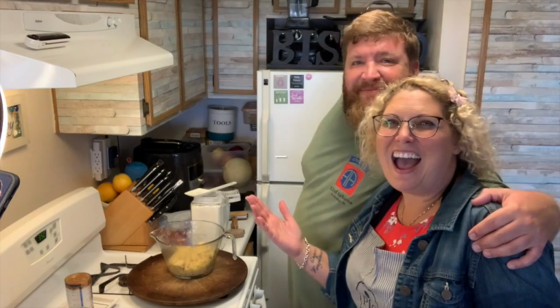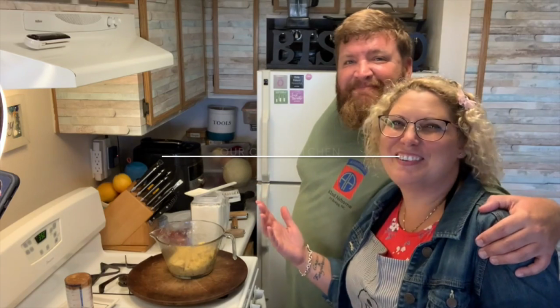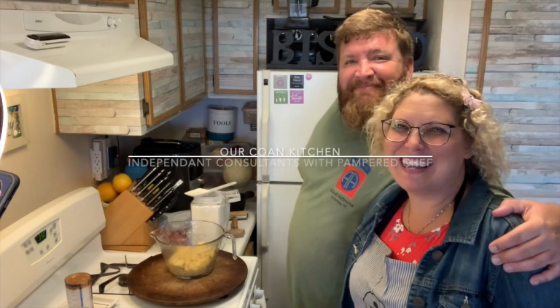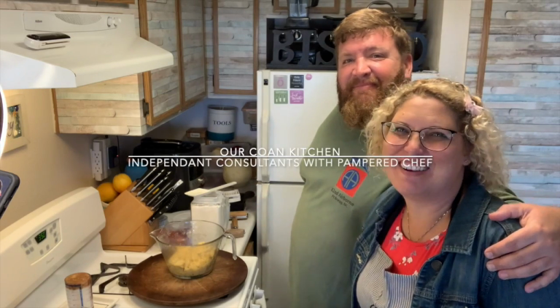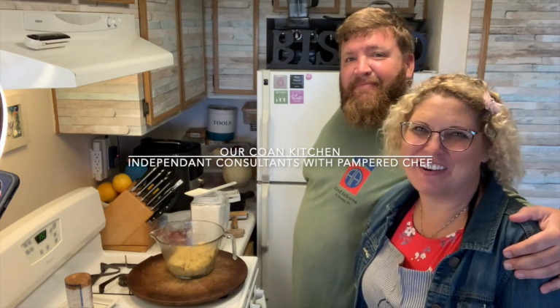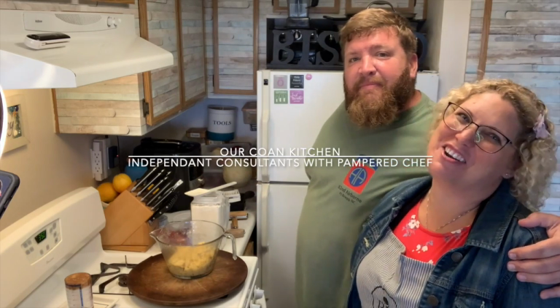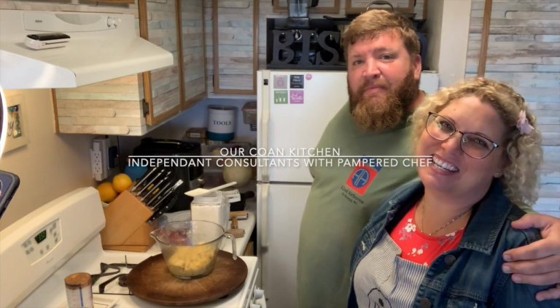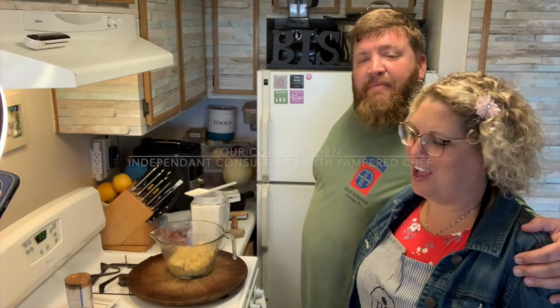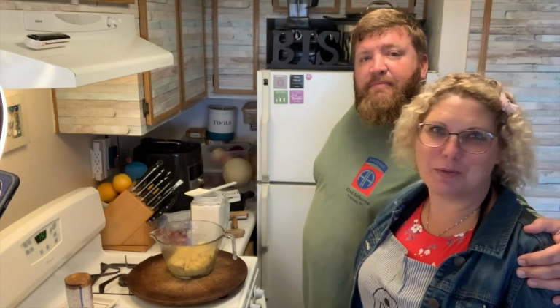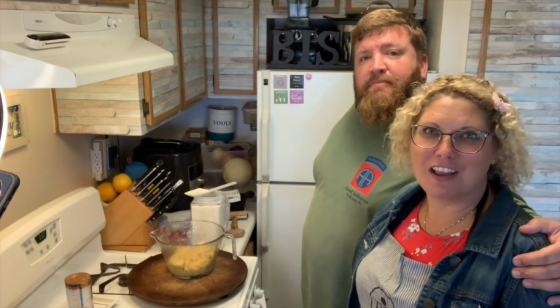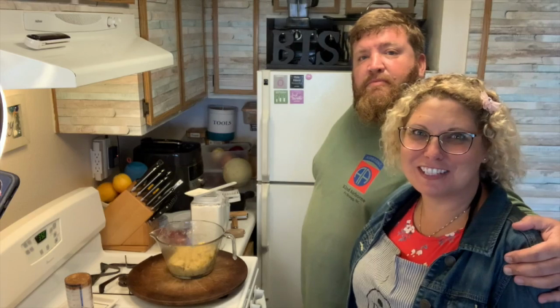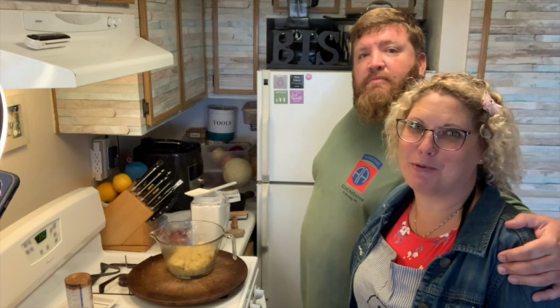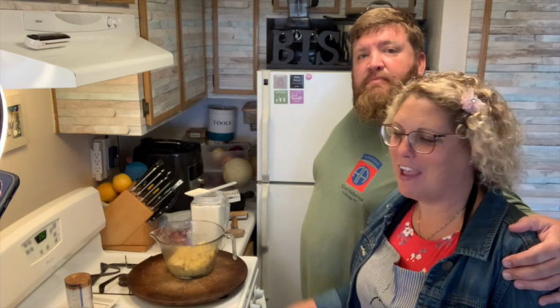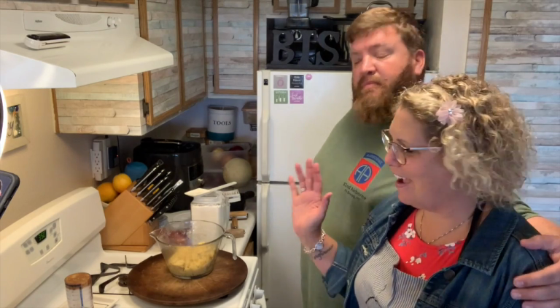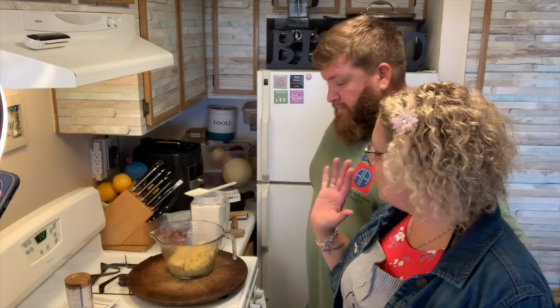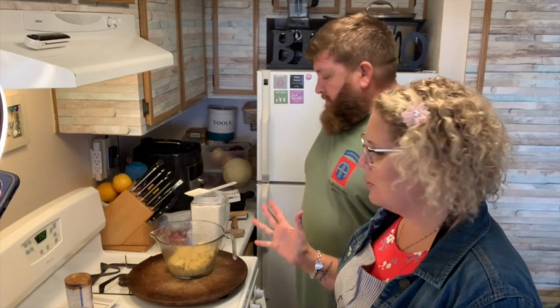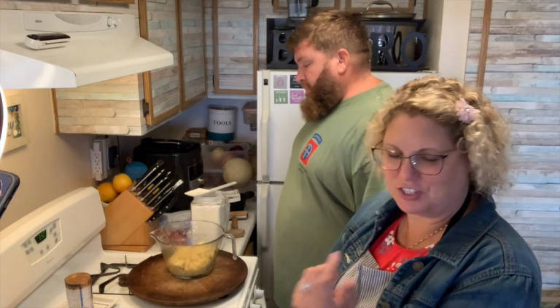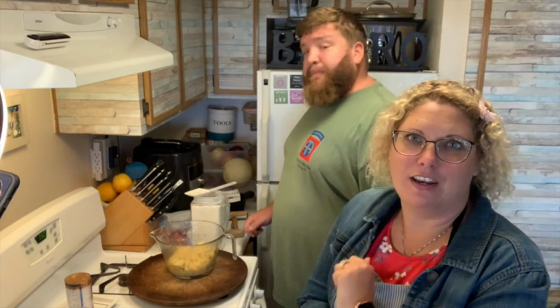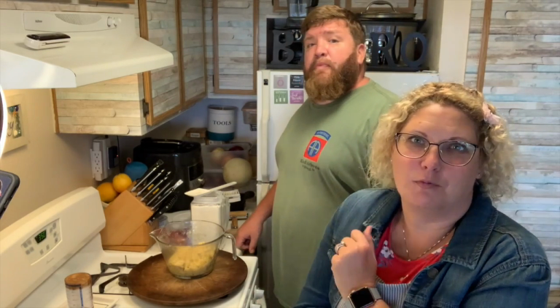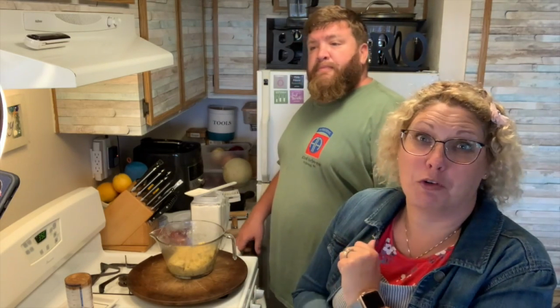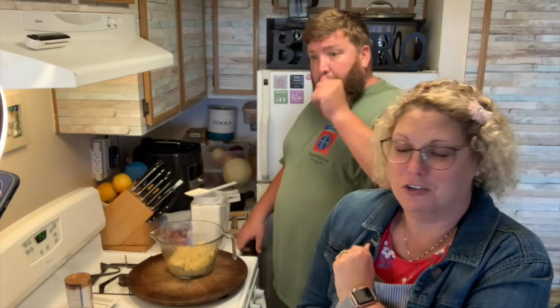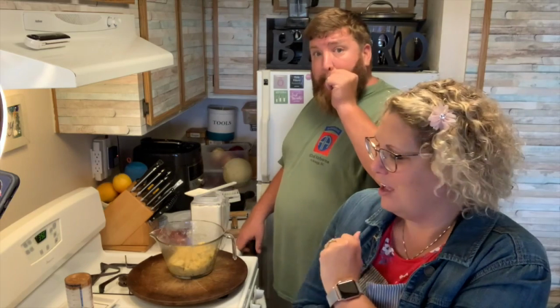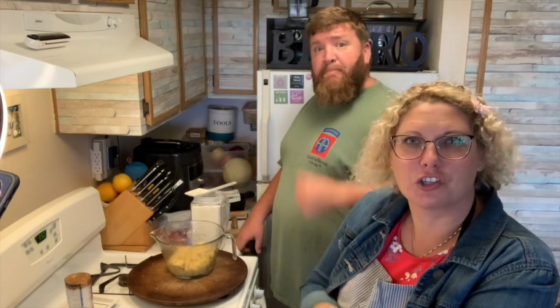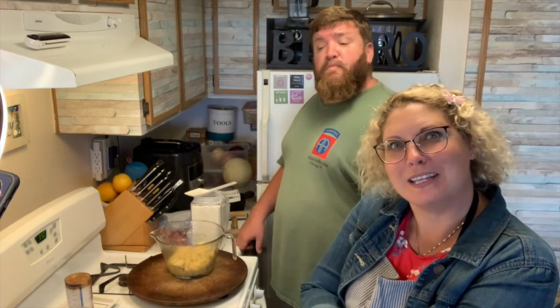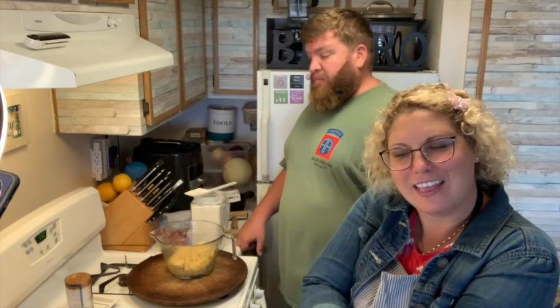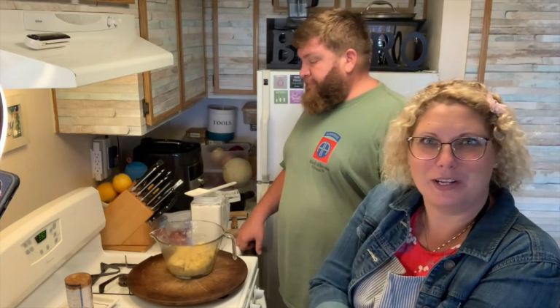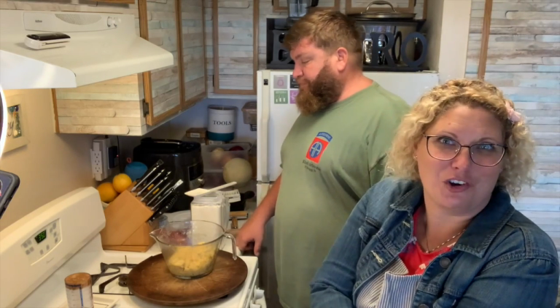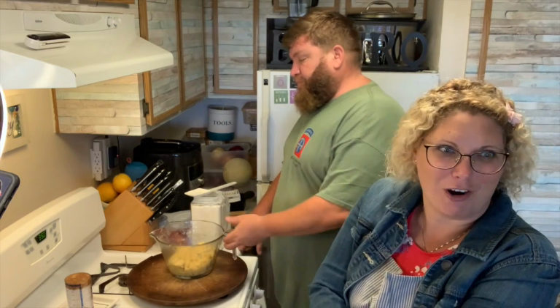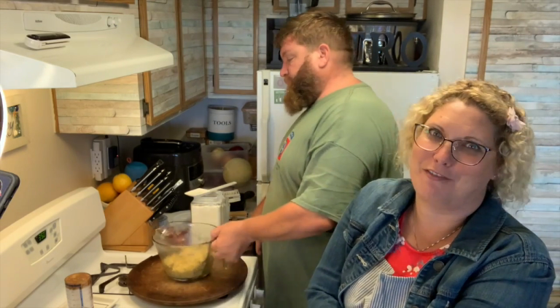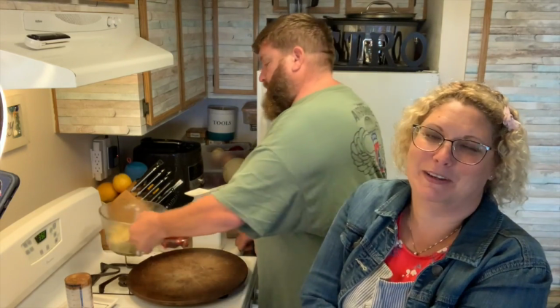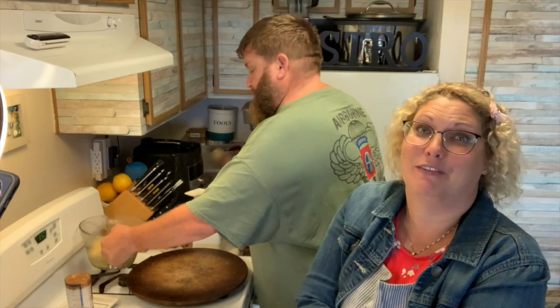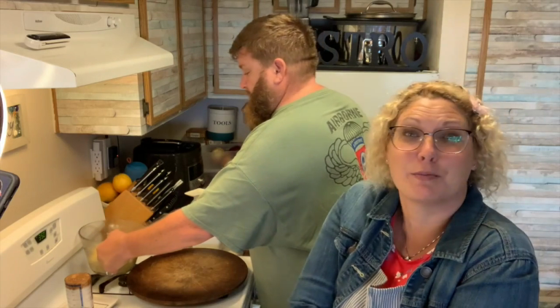Hi, we're Pat and Jen with our Cohen Kitchen Independent Consultants with Pampered Chef. We were going to just go ahead and try to throw together a sugar cookie pizza and thought we'd show you our discoveries because we have not done this before.